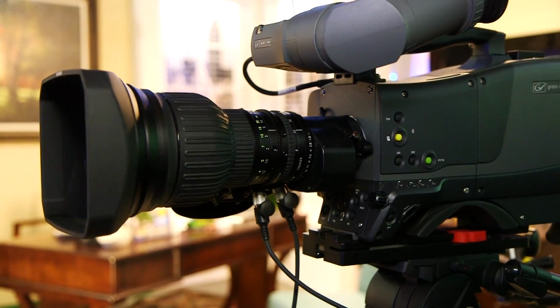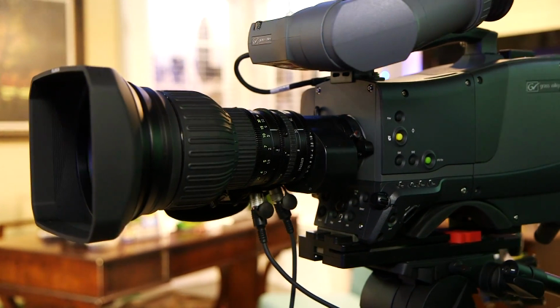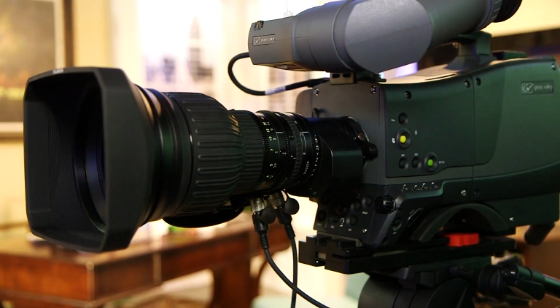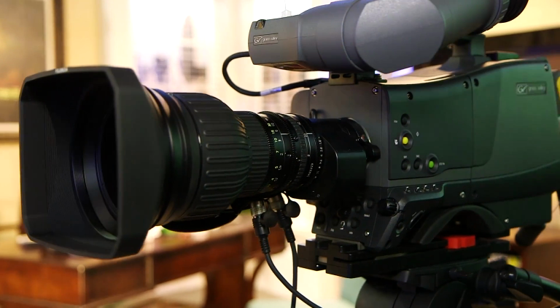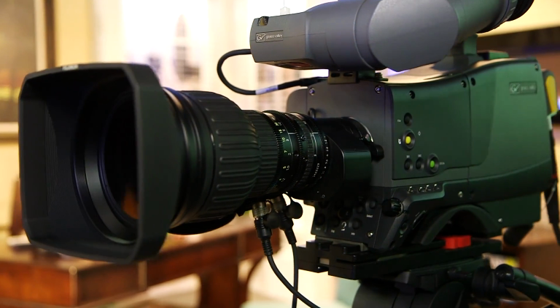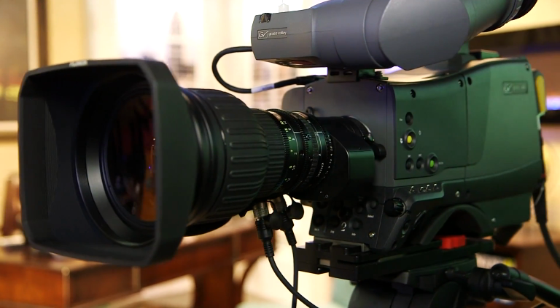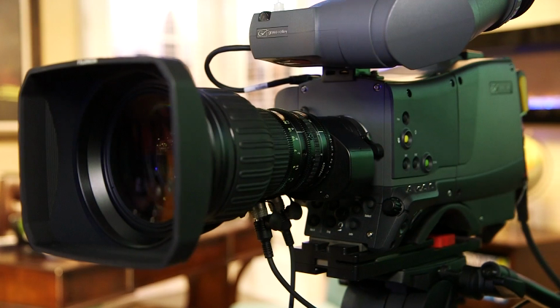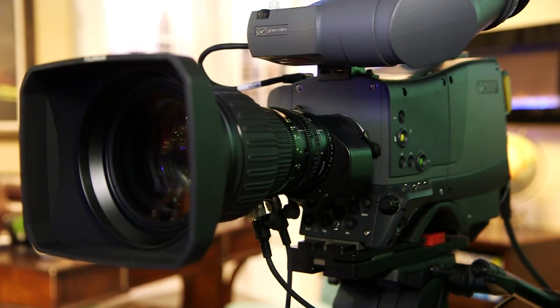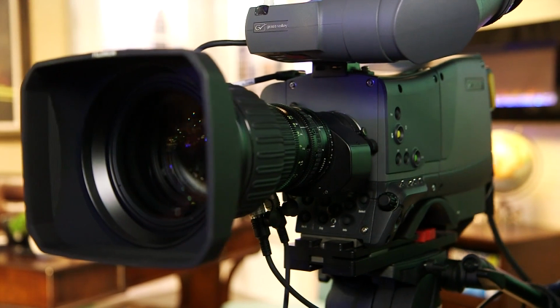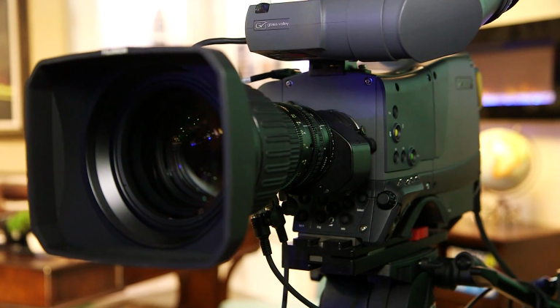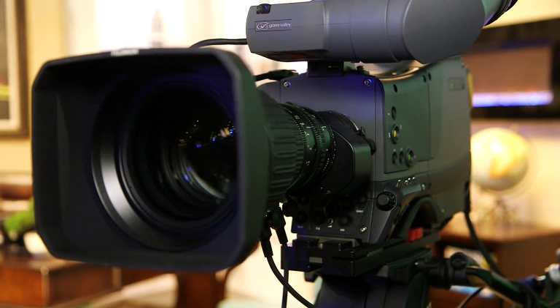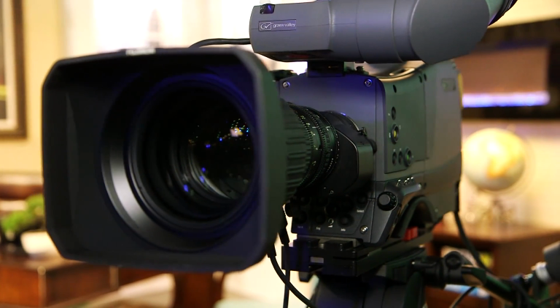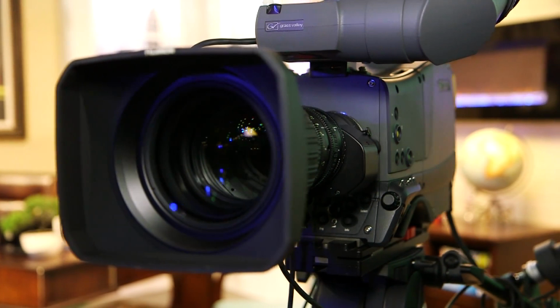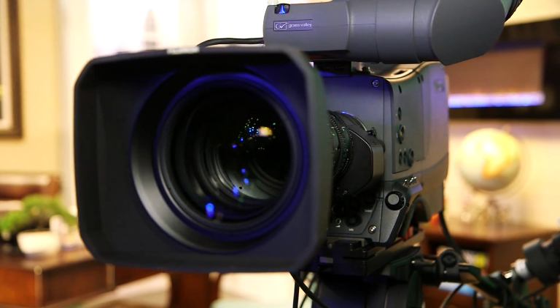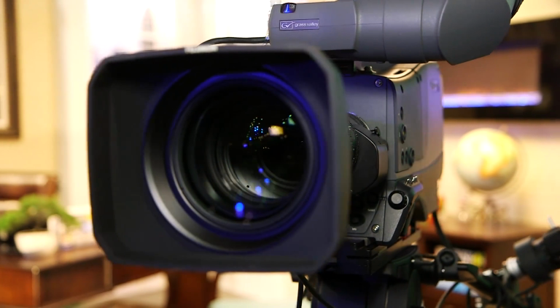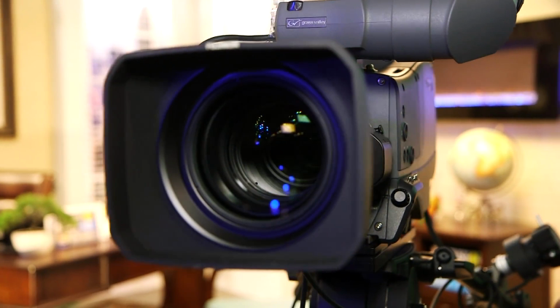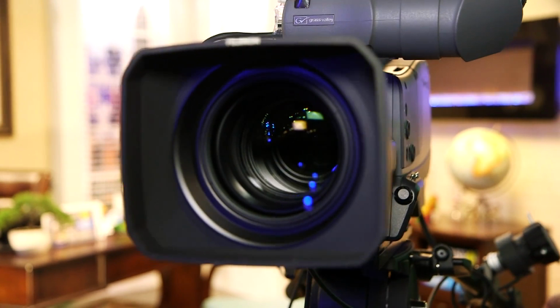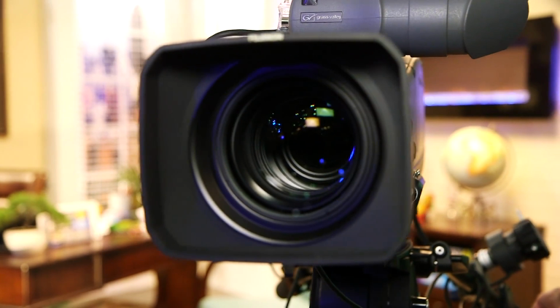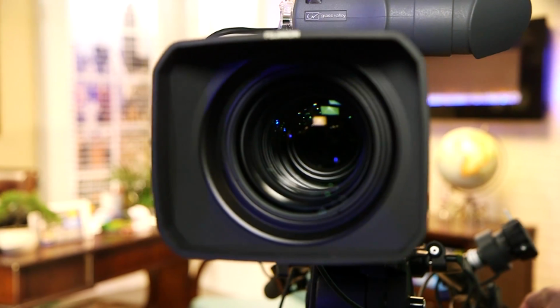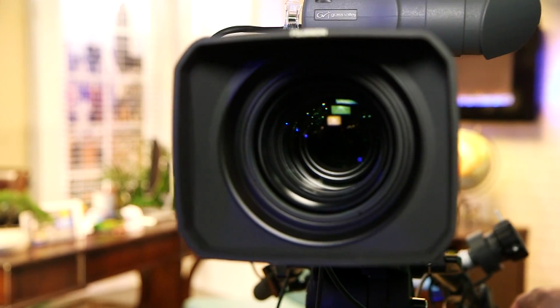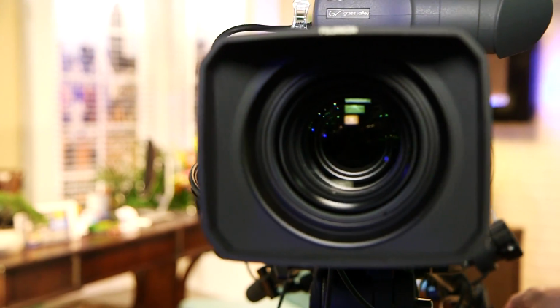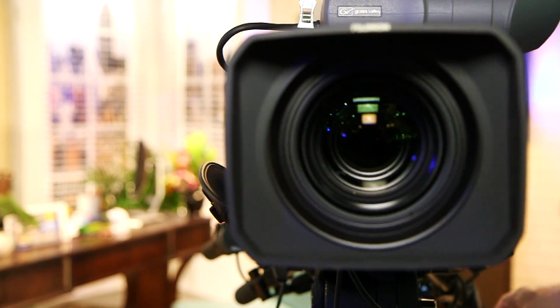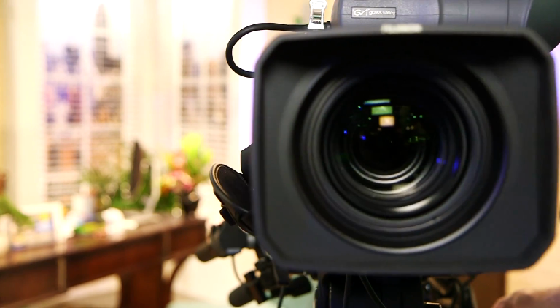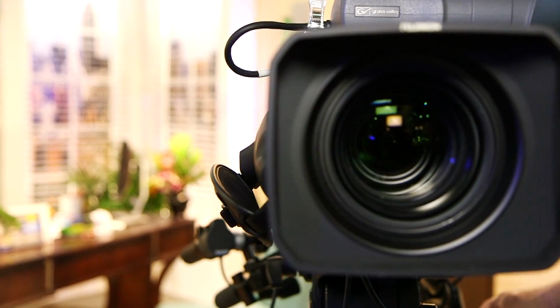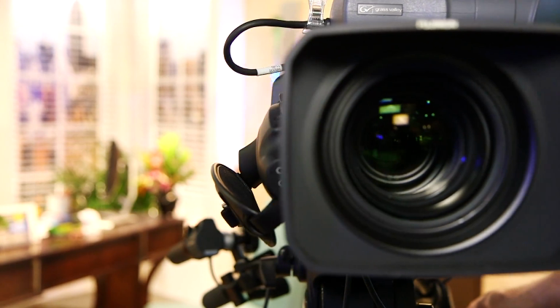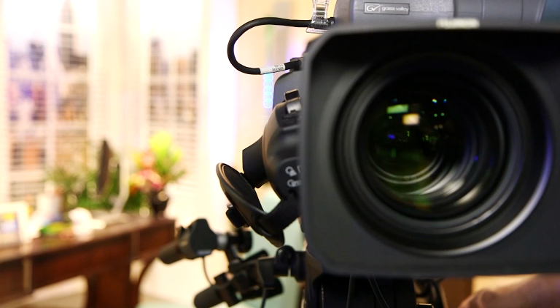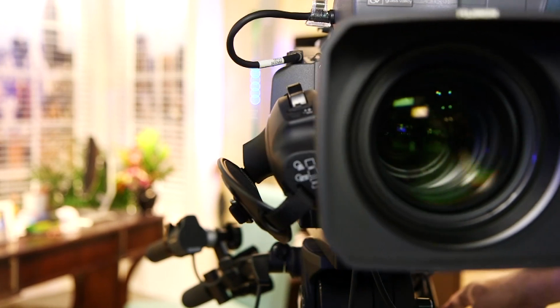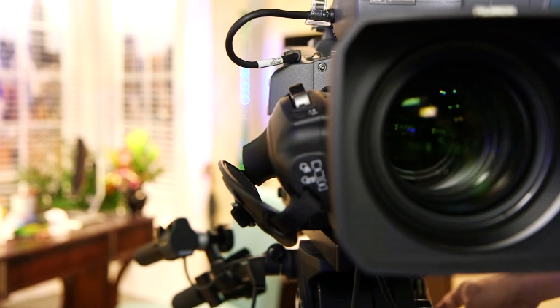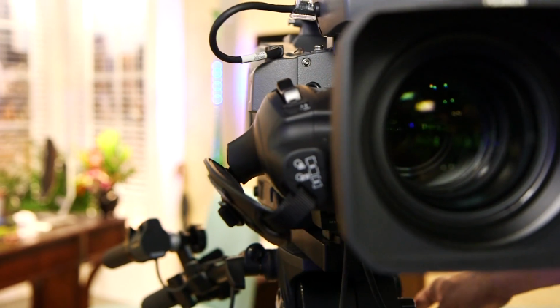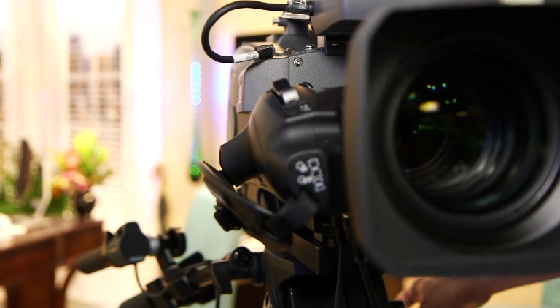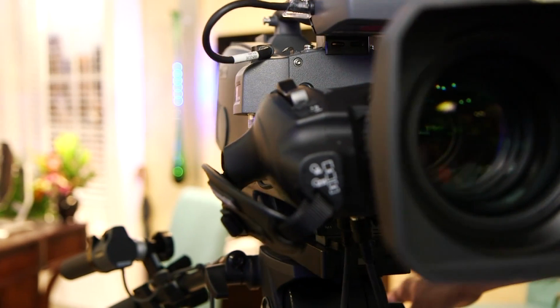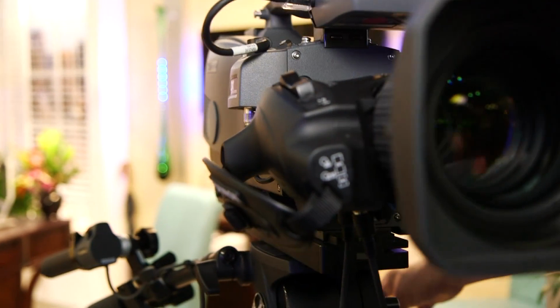These are 4K lenses — not just in the center, from edge to edge, corner to corner, throughout the zoom range as well. They are 4K.